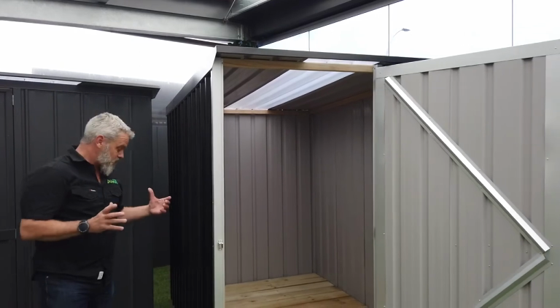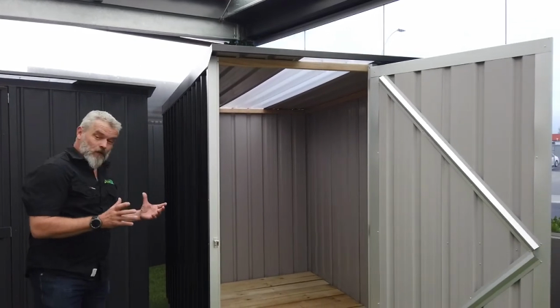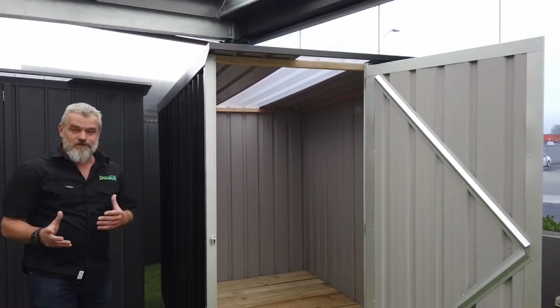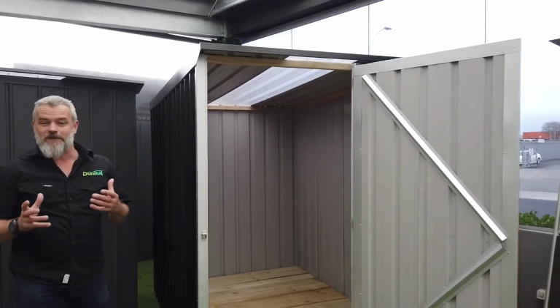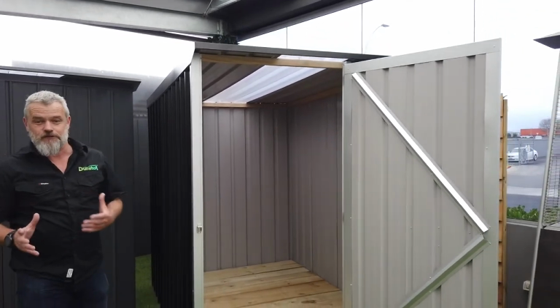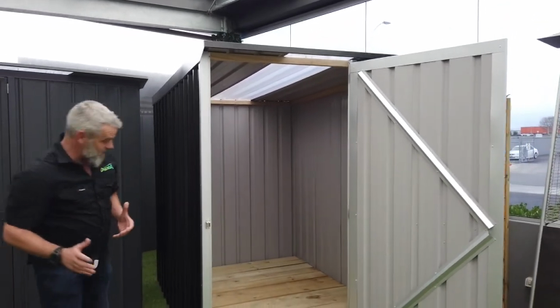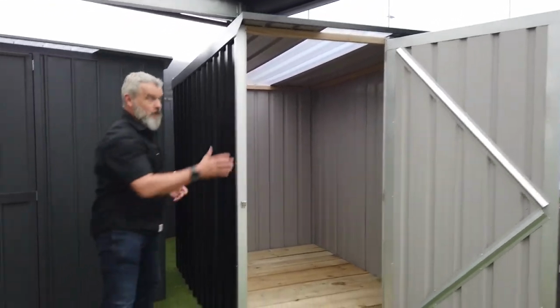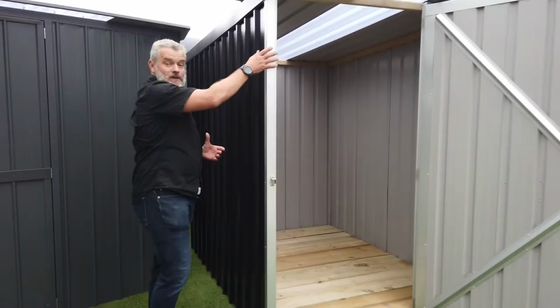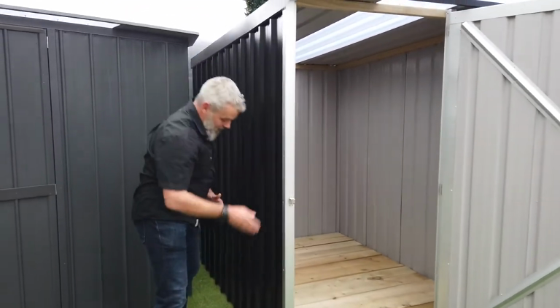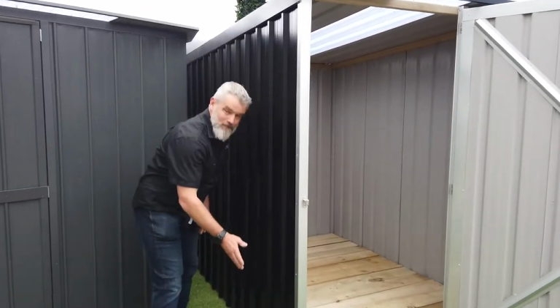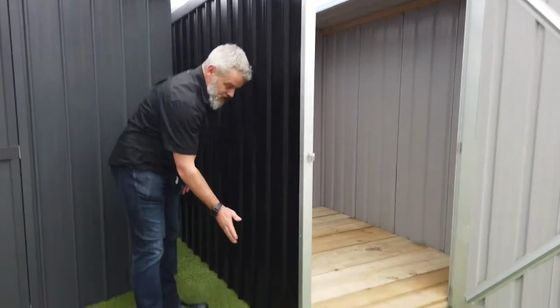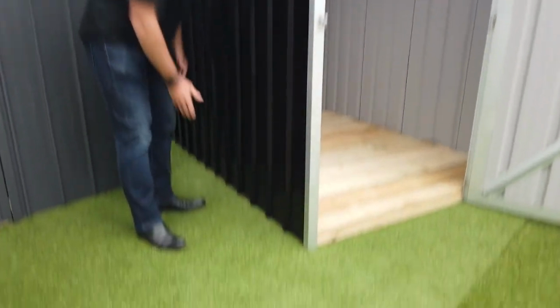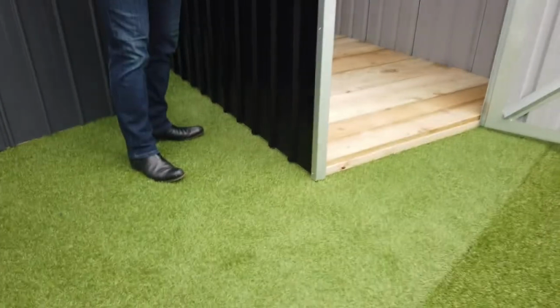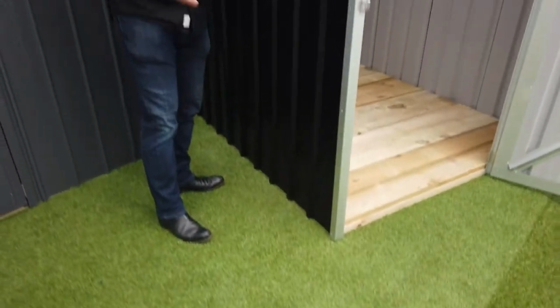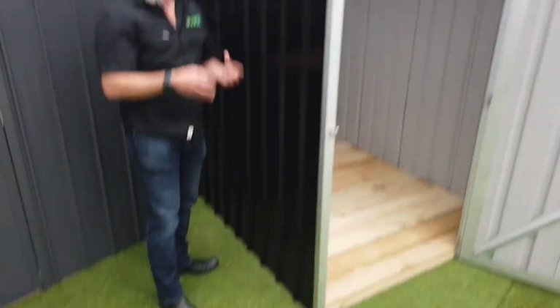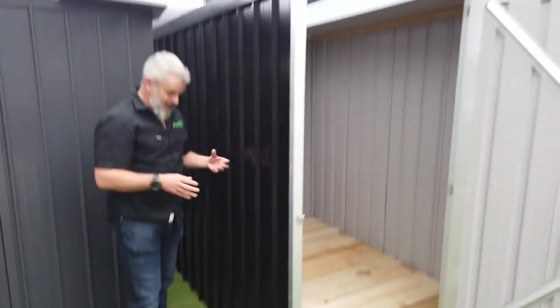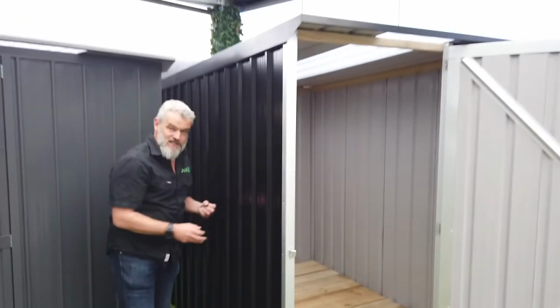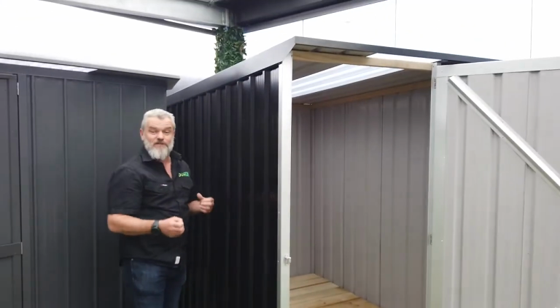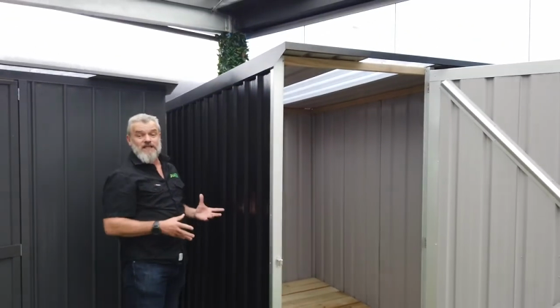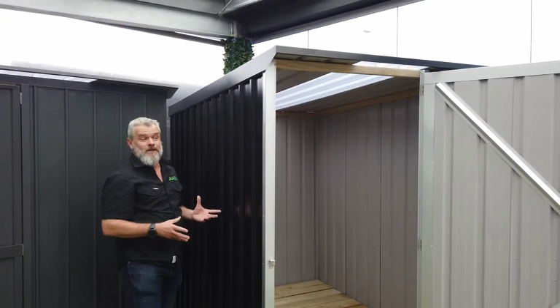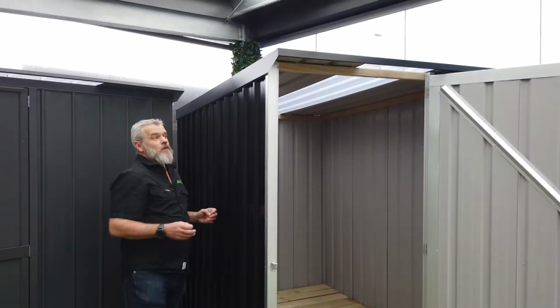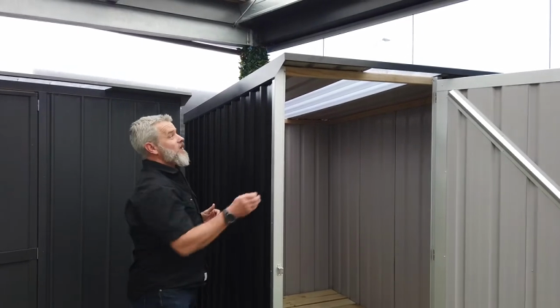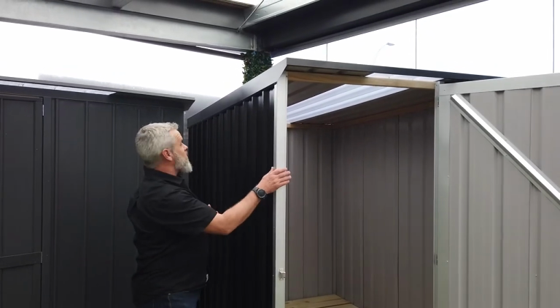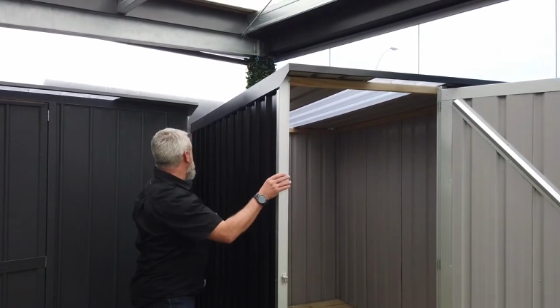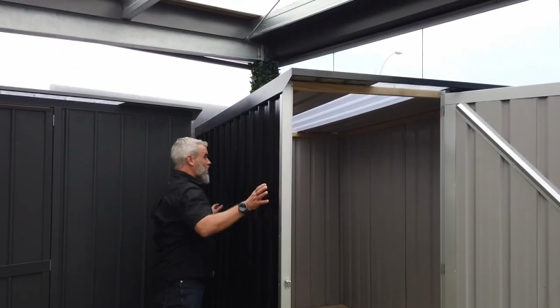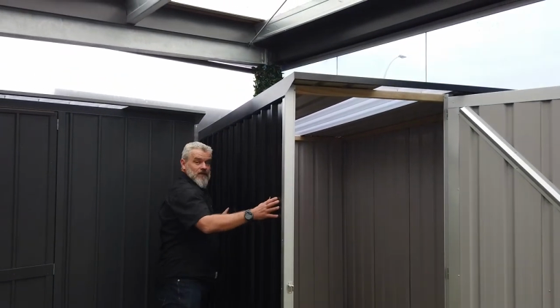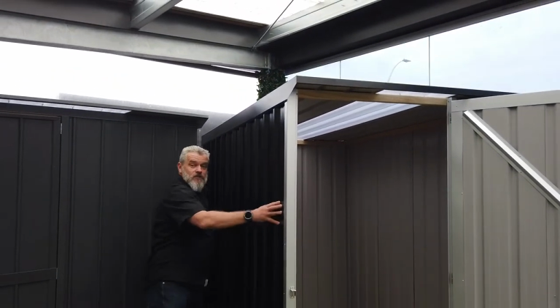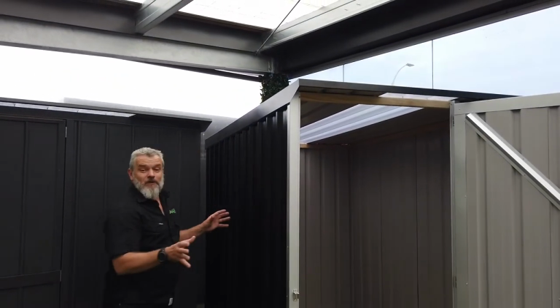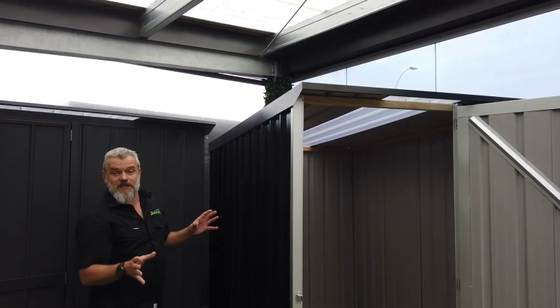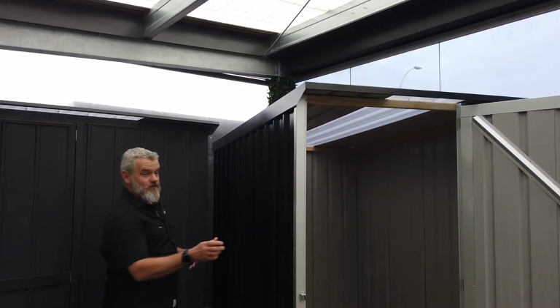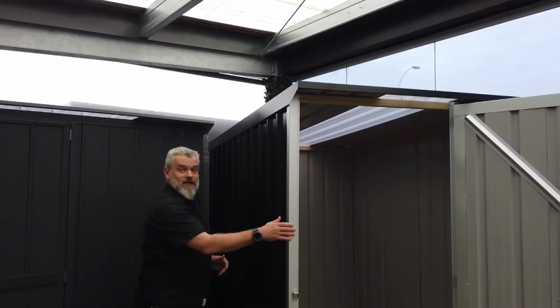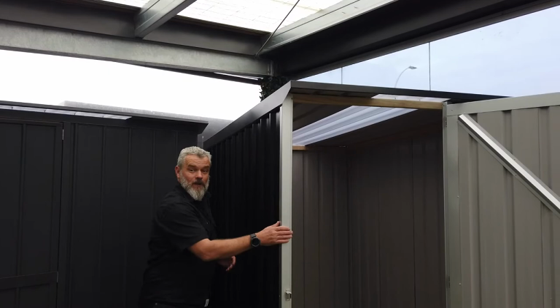You're still getting all the benefits you get with every DuraTuff shed. We're using timber so we don't have metal gaffery, which collects stuff and water and rusts and eventually leaks. We've got a nice system in the corners to make sure you minimise any chance of water getting in there as well.